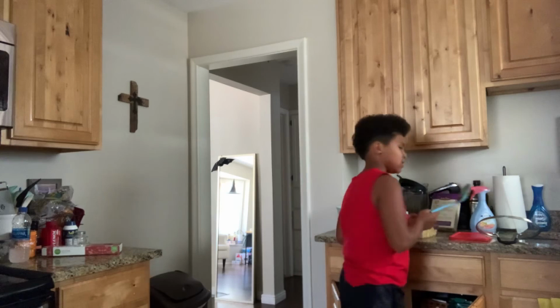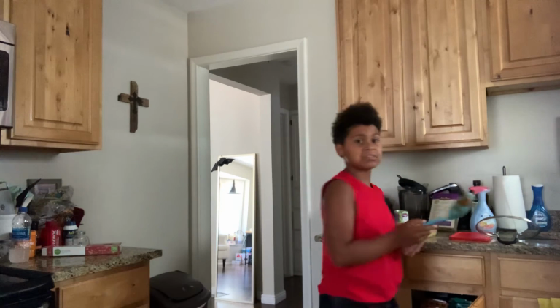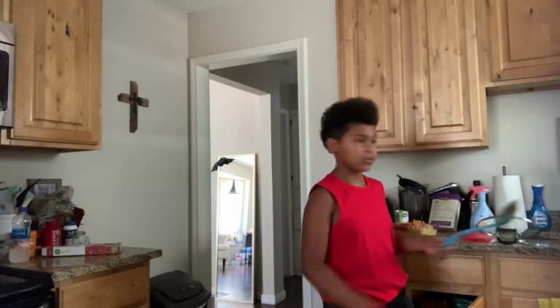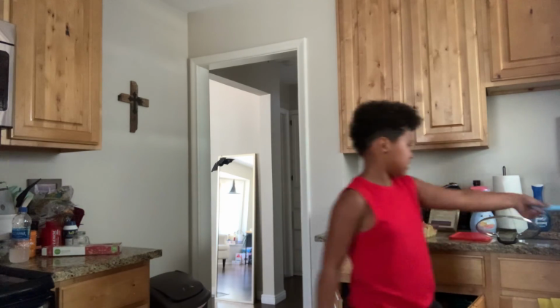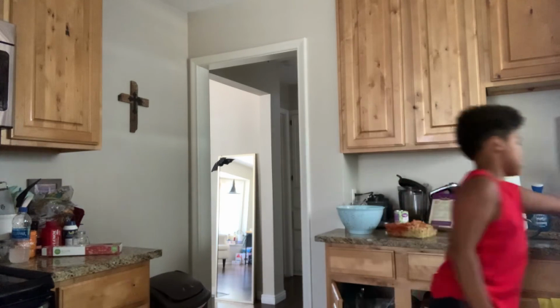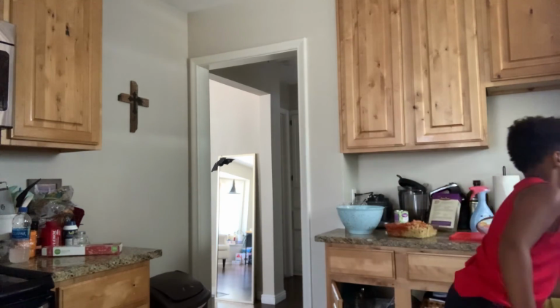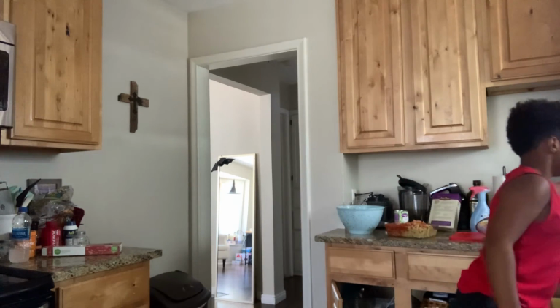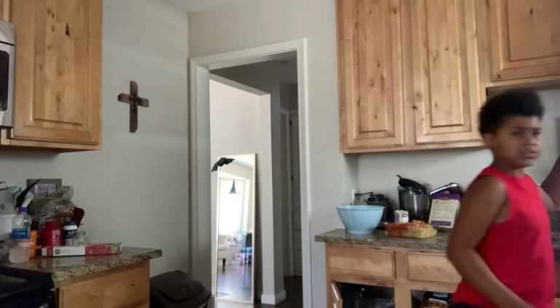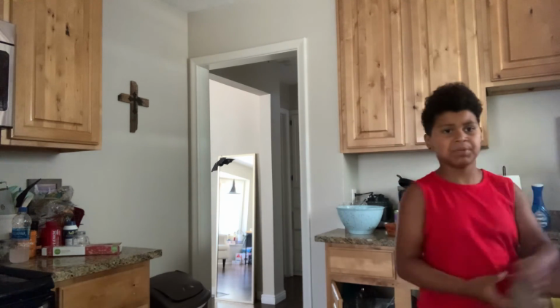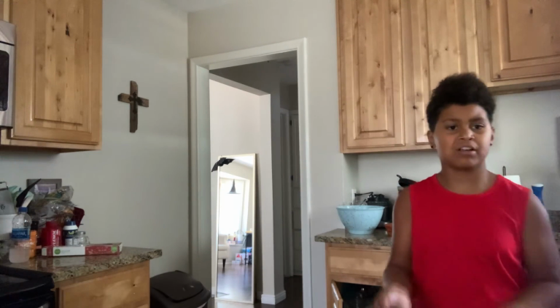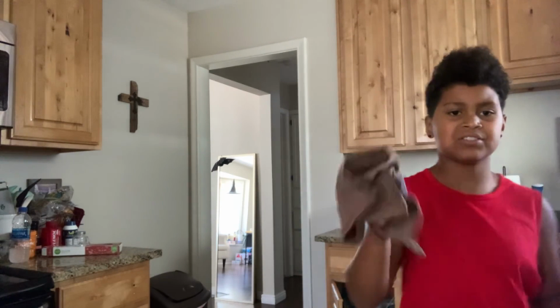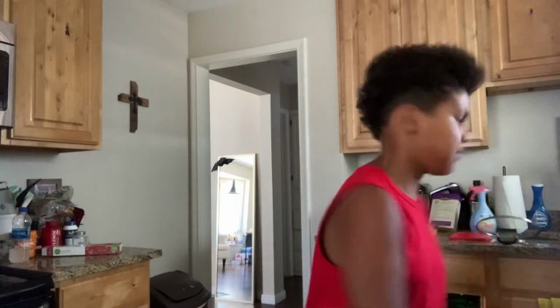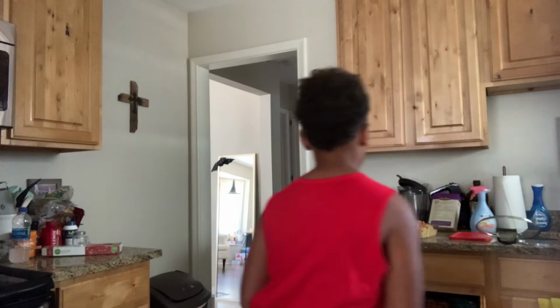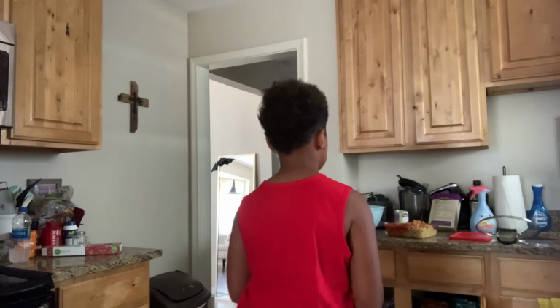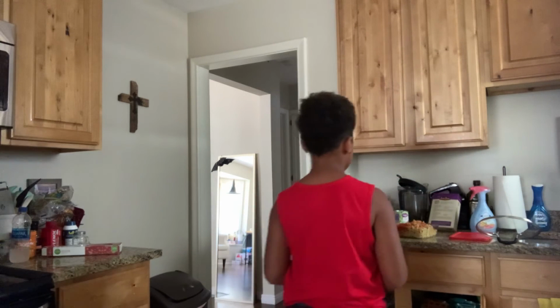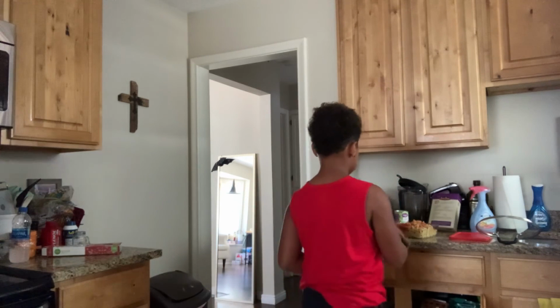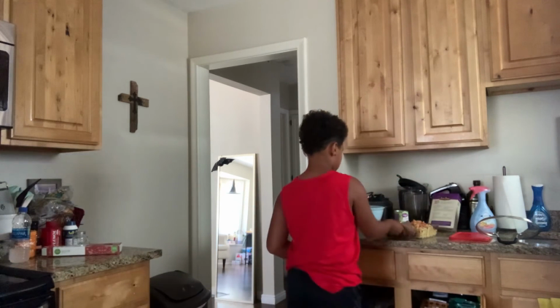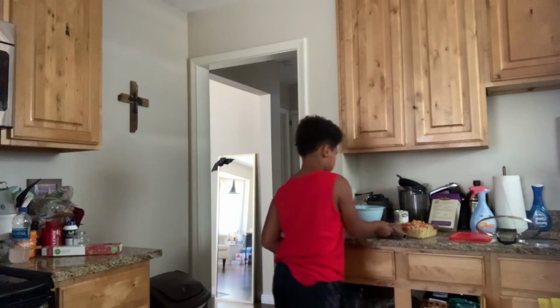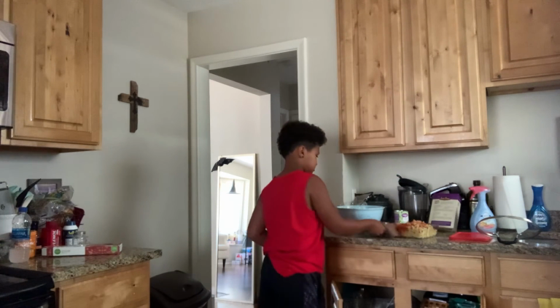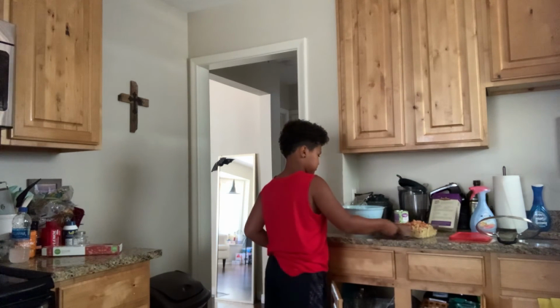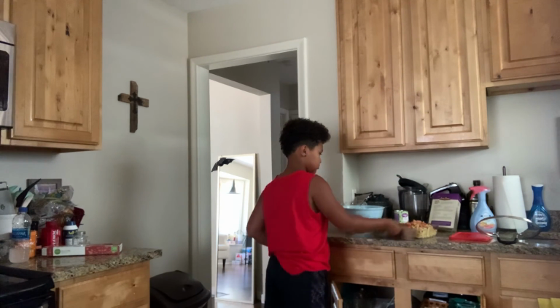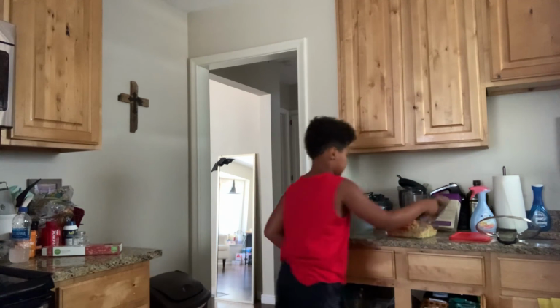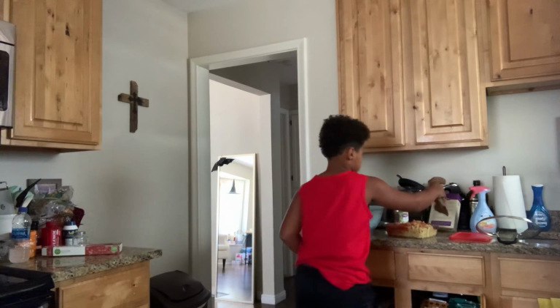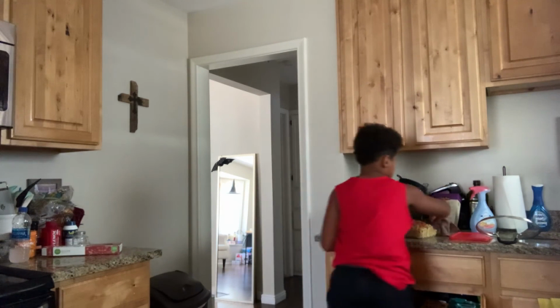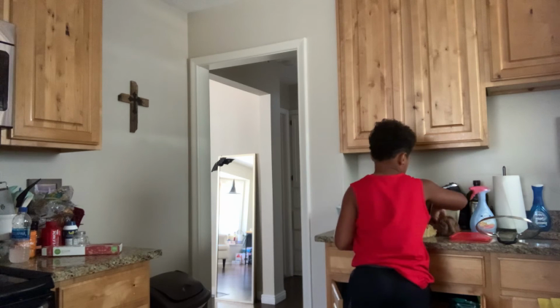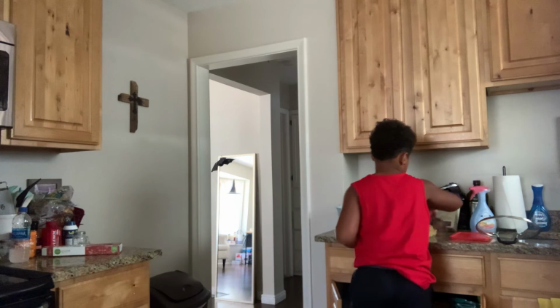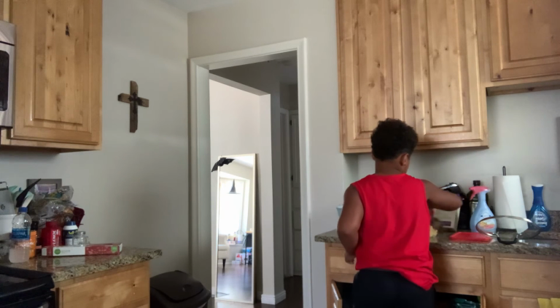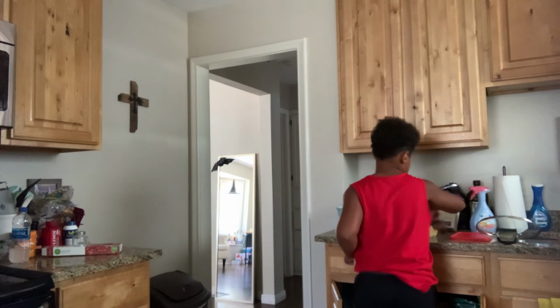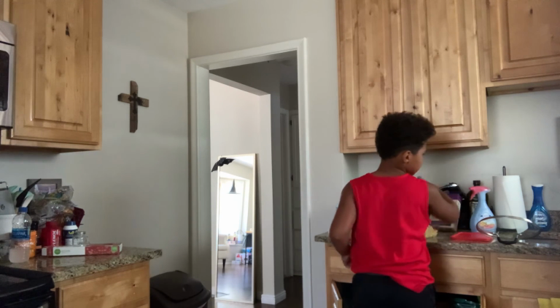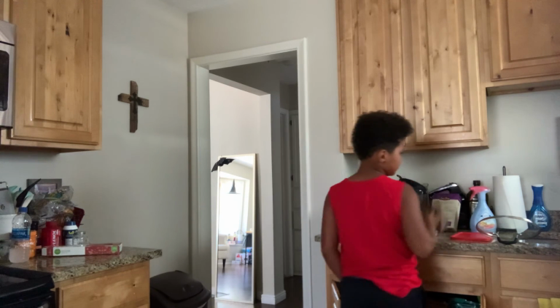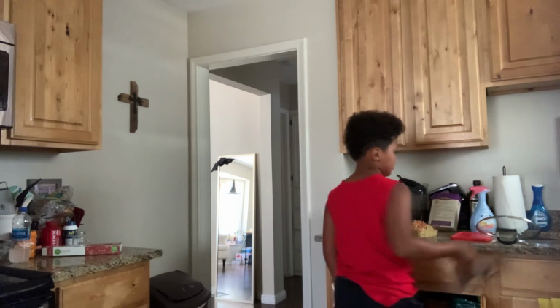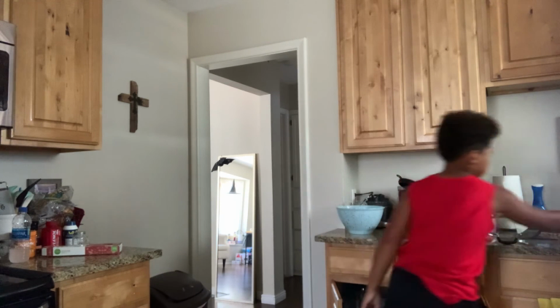I spilled a little bit, but that's okay. If you spill, just scrape it out and round it. There we go.